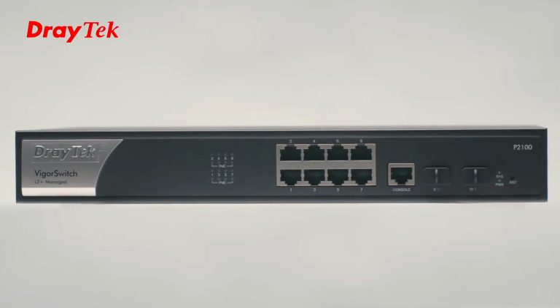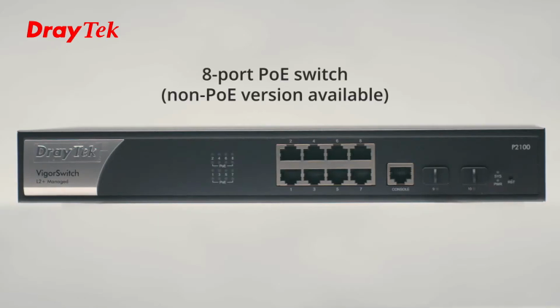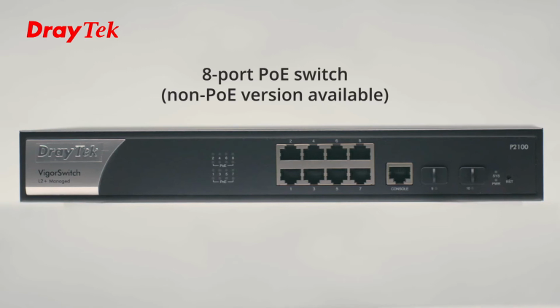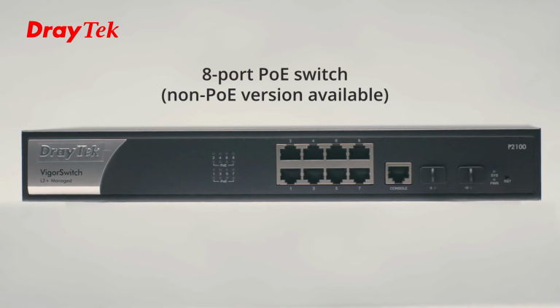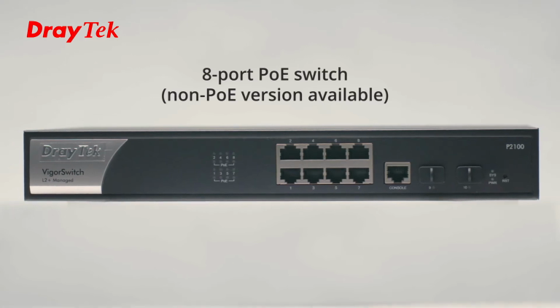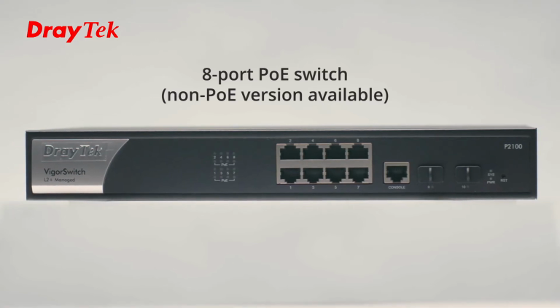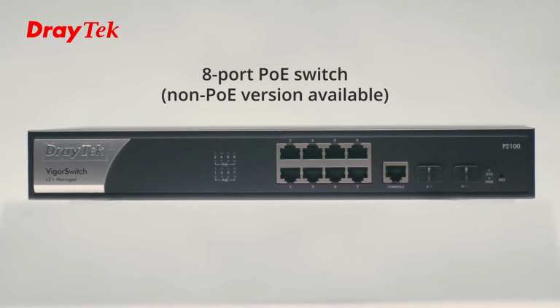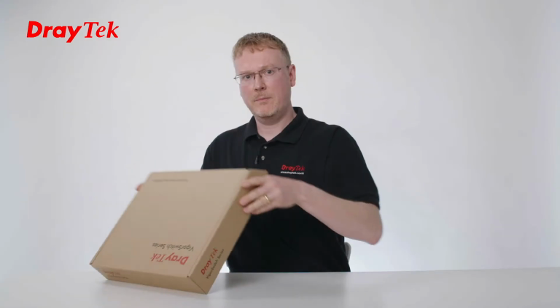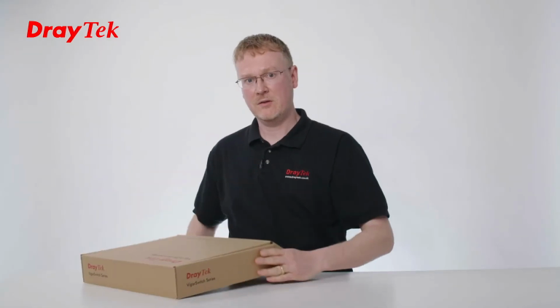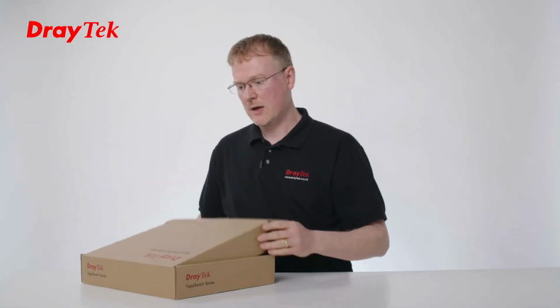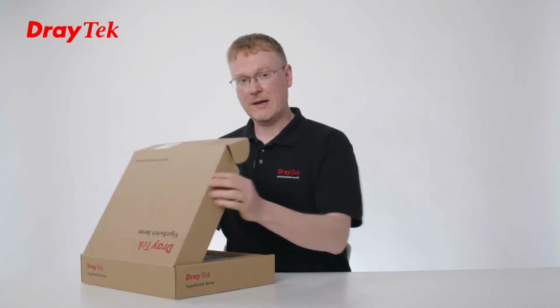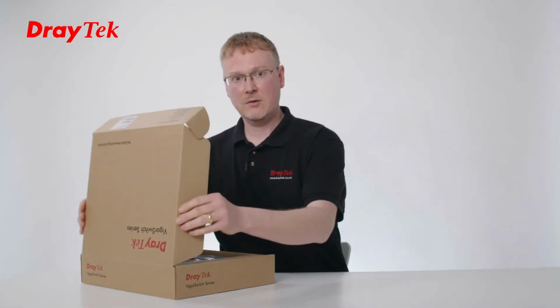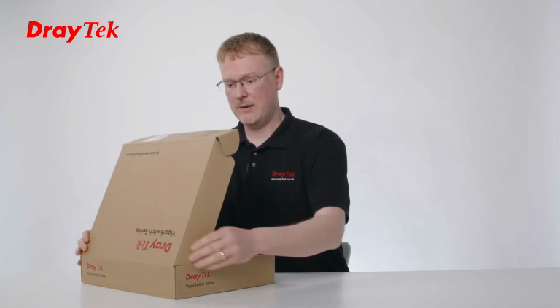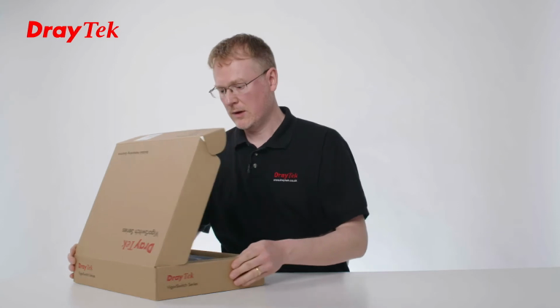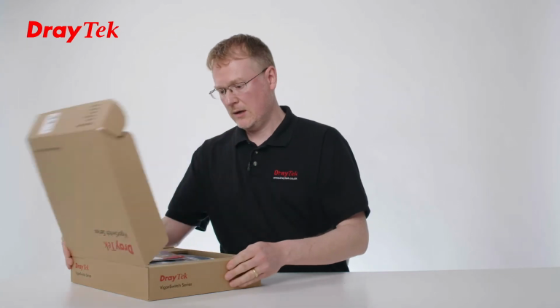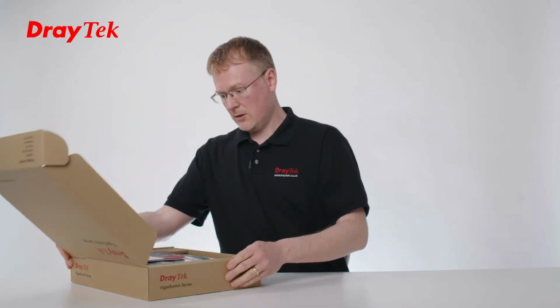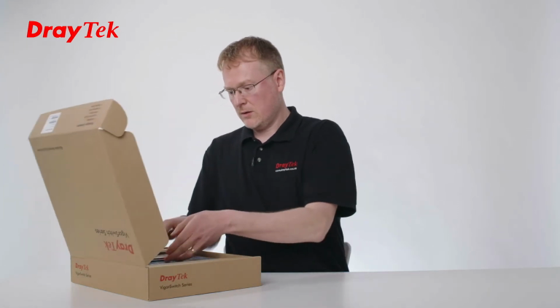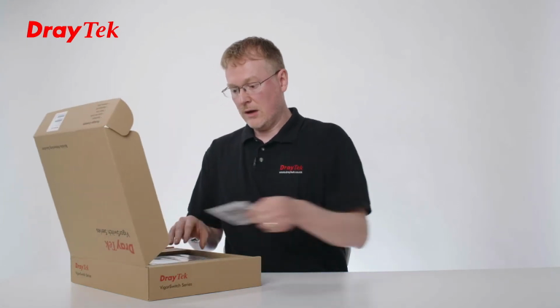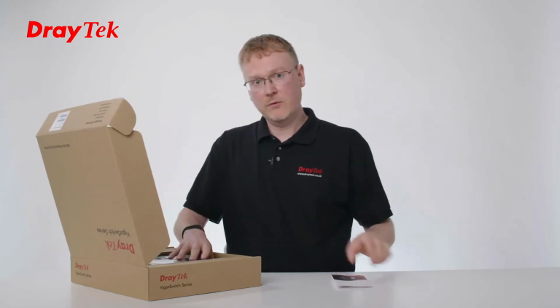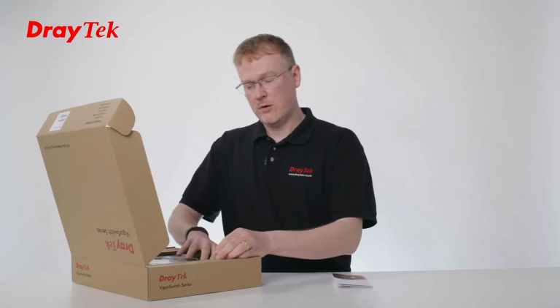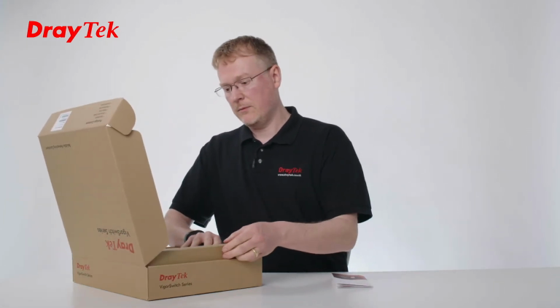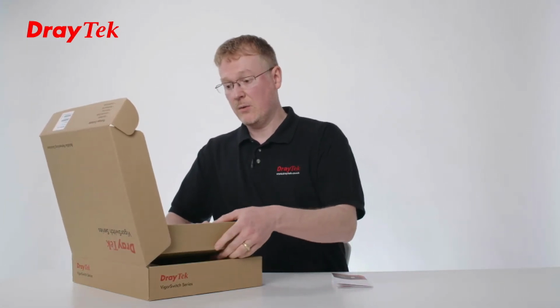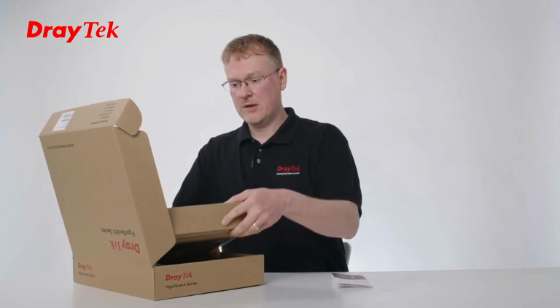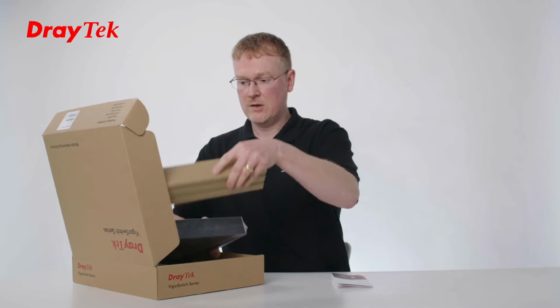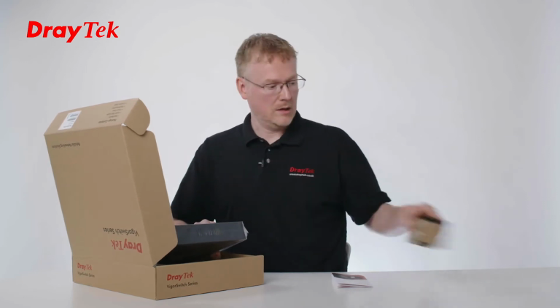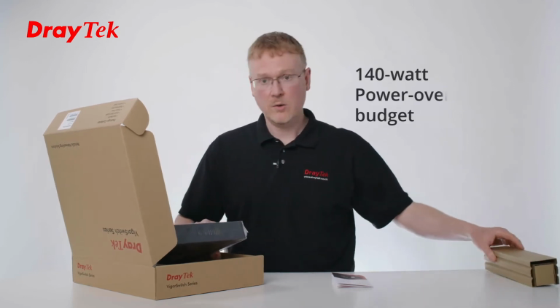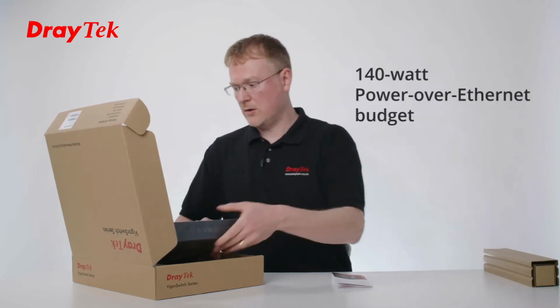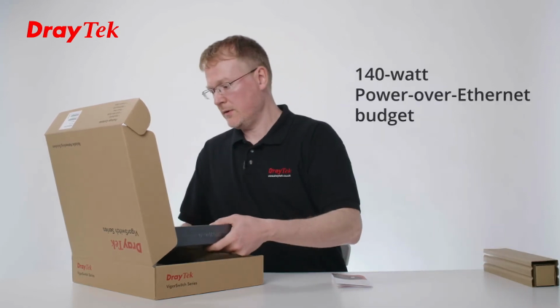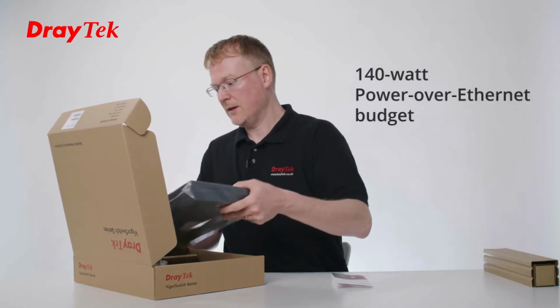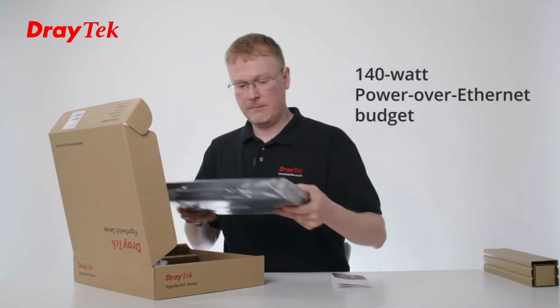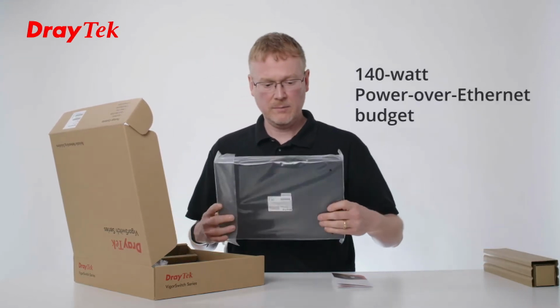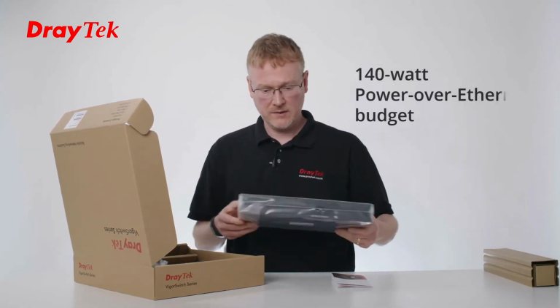The Vigor Switch P2100 is an 8-port PoE switch that also has two SFP ports. It's got 140 watts of PoE budget, which is quite good for delivering power to PoE devices.